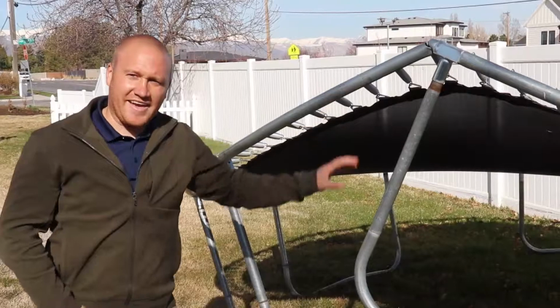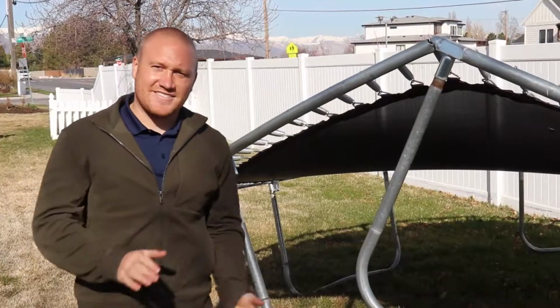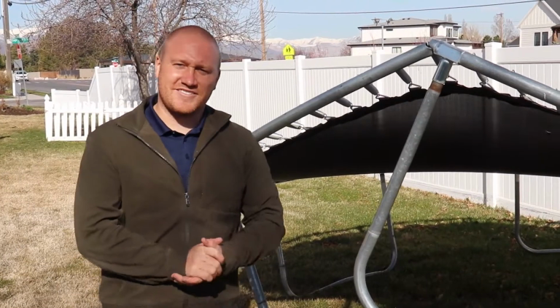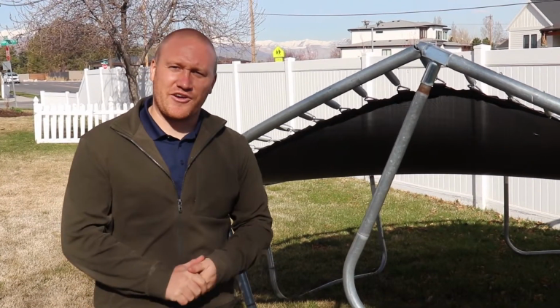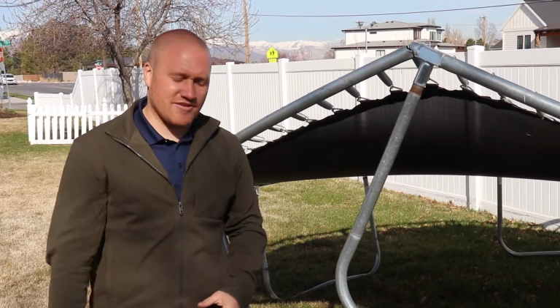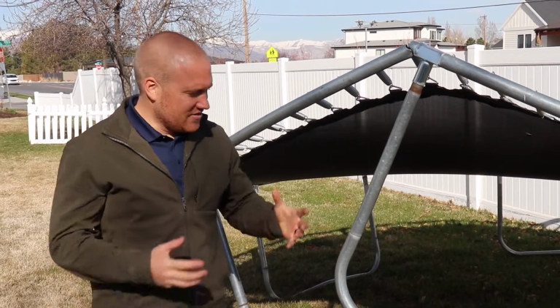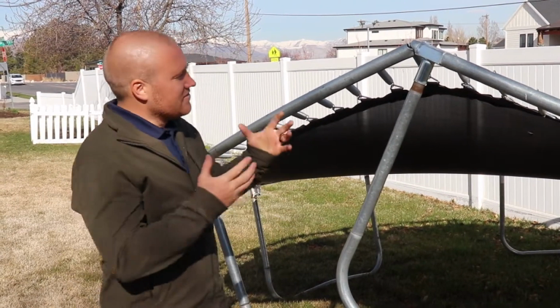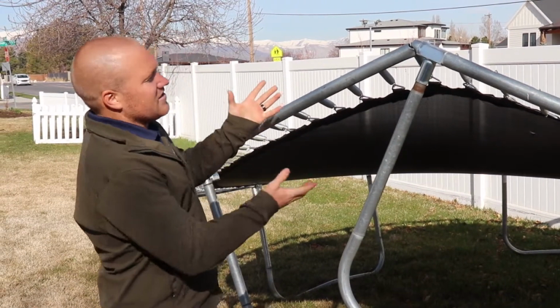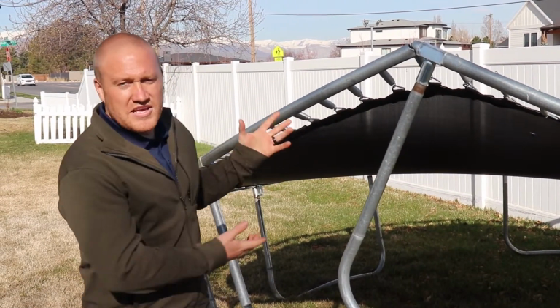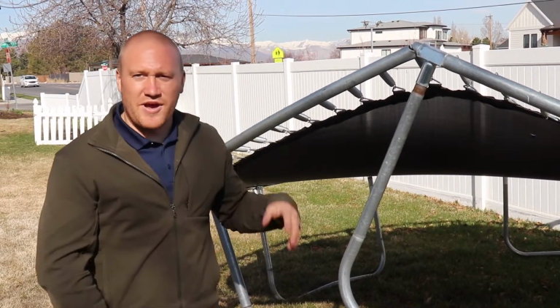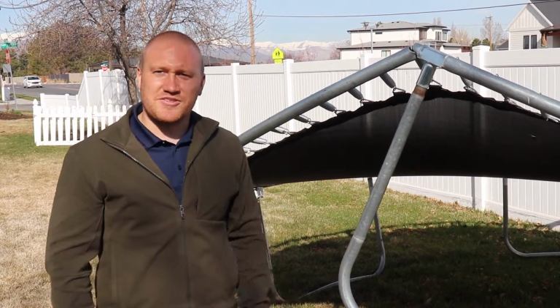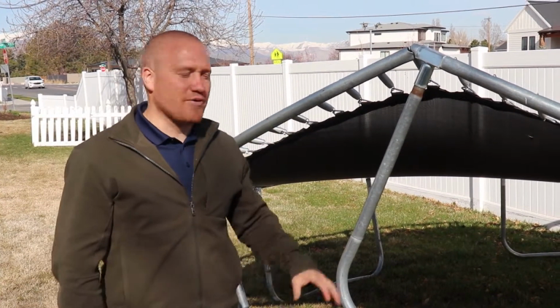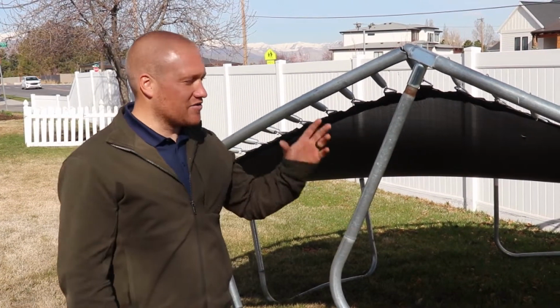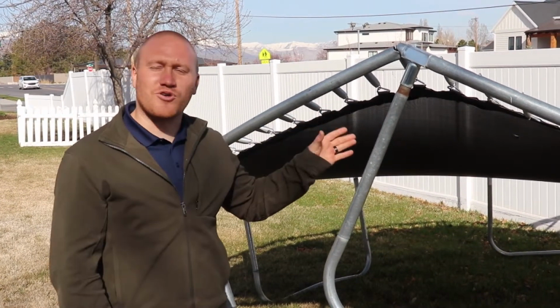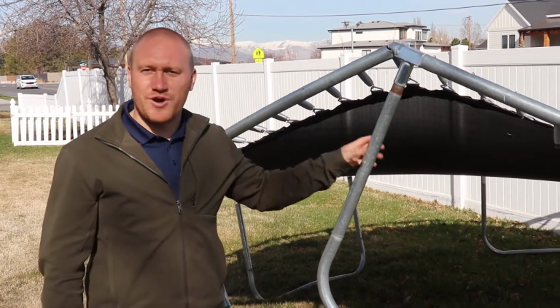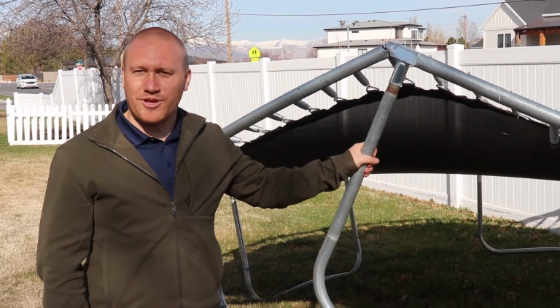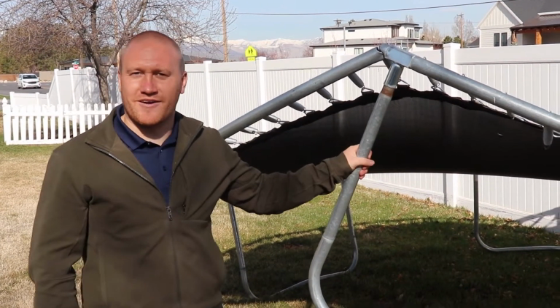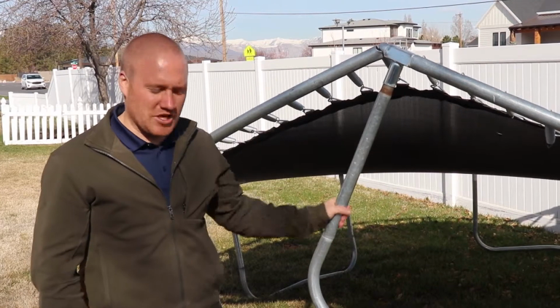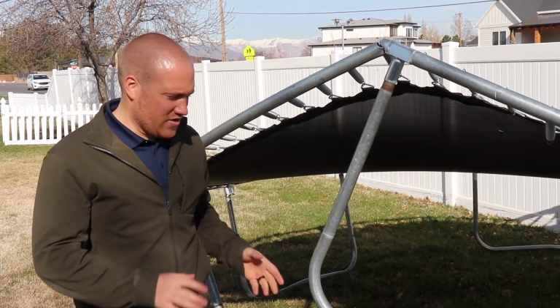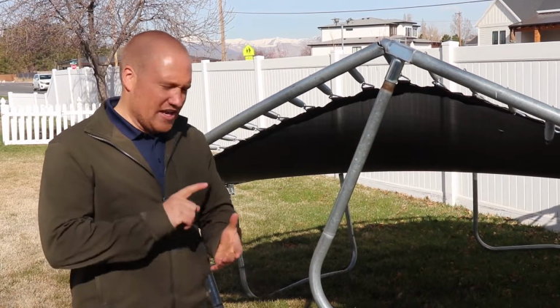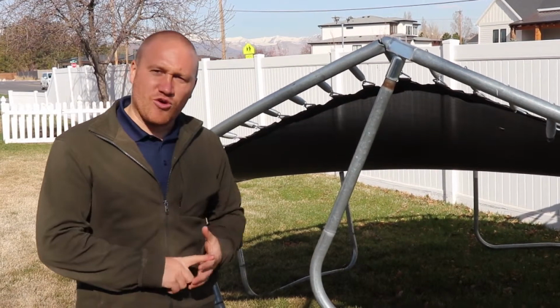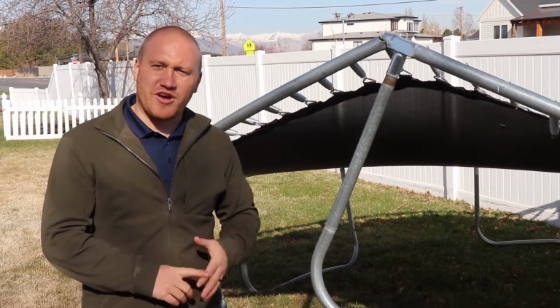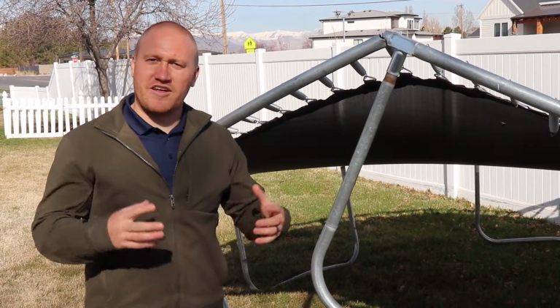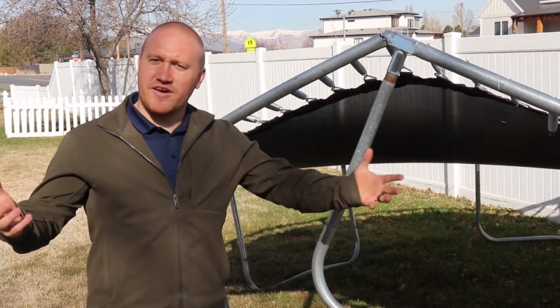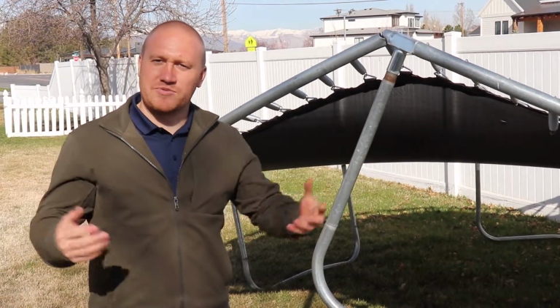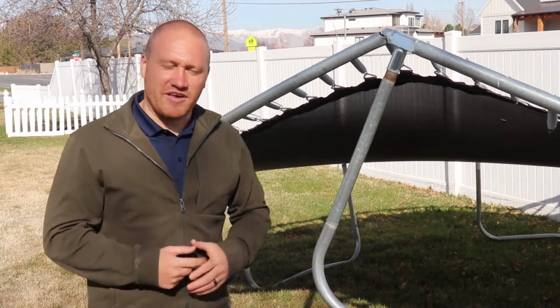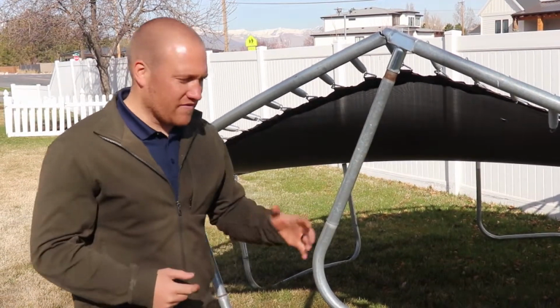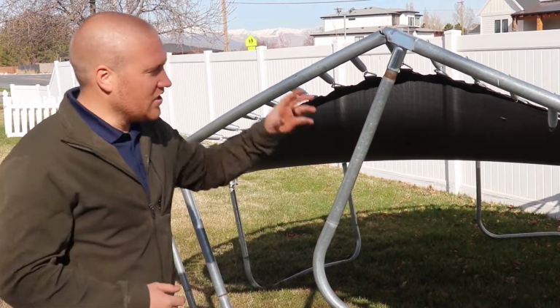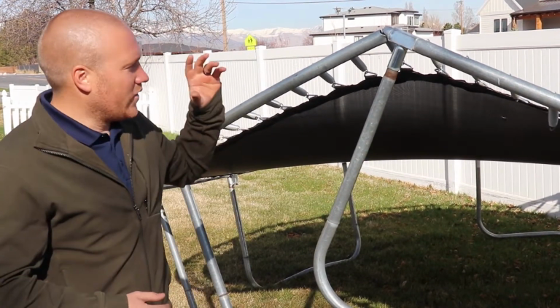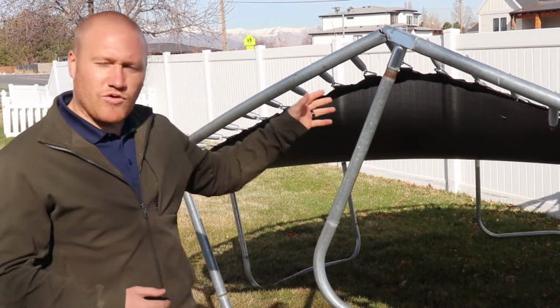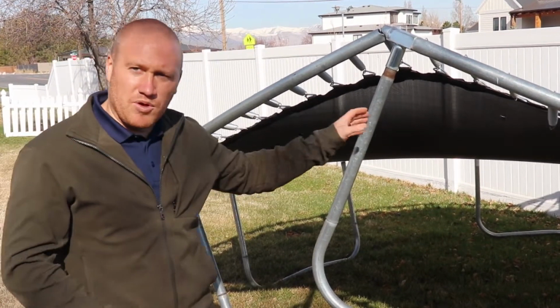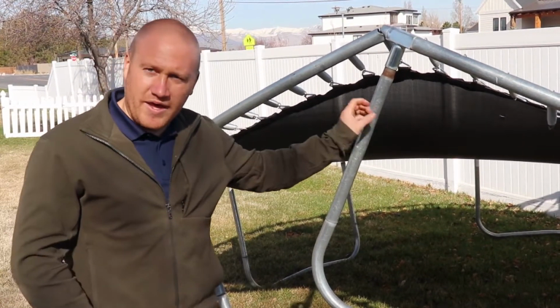Hey guys, Taylor here. So as you can see, we have a destroyed trampoline here. In the North Utah County area where we live, we're going to have quite a bit of wind.